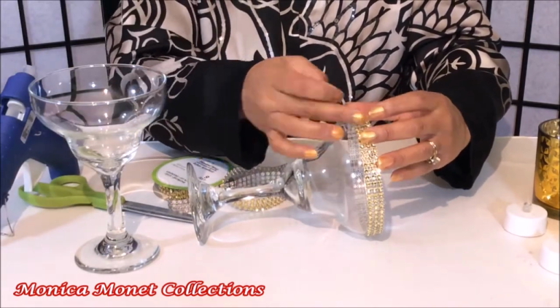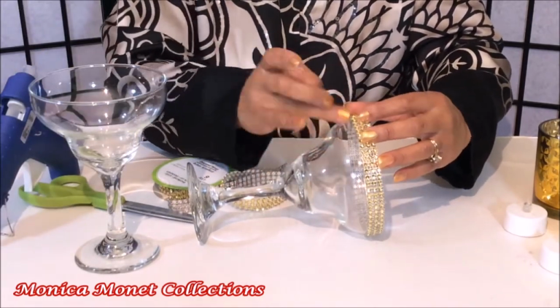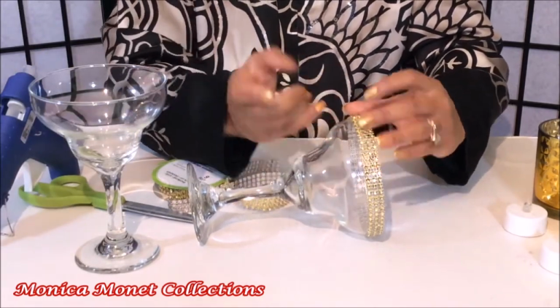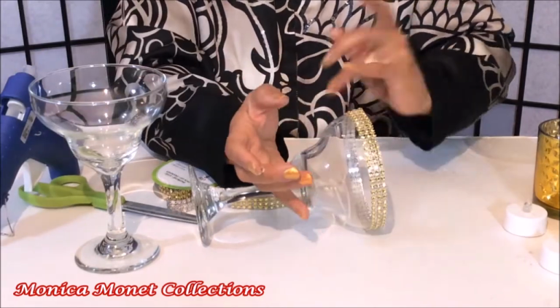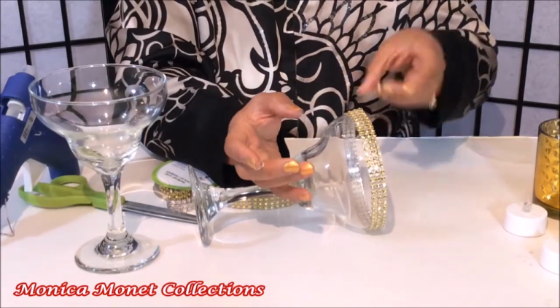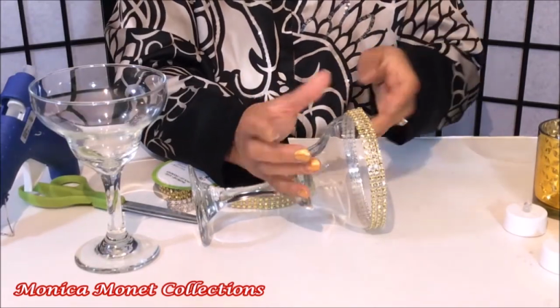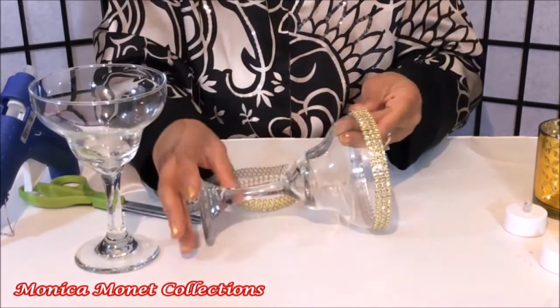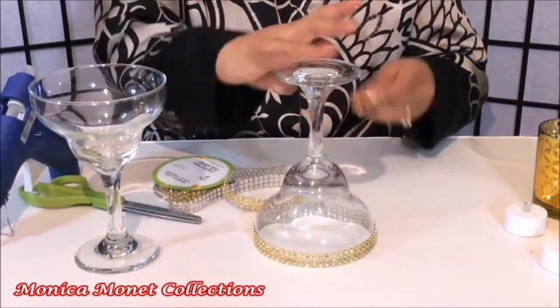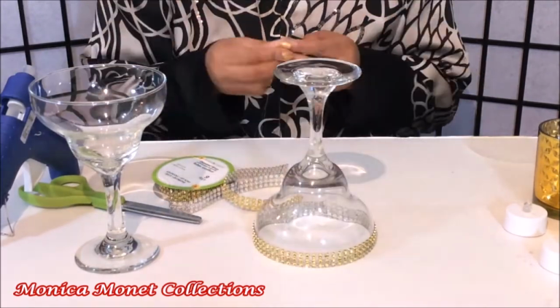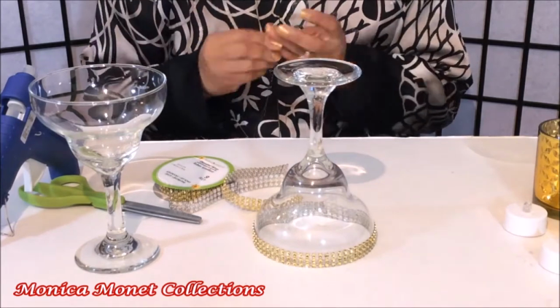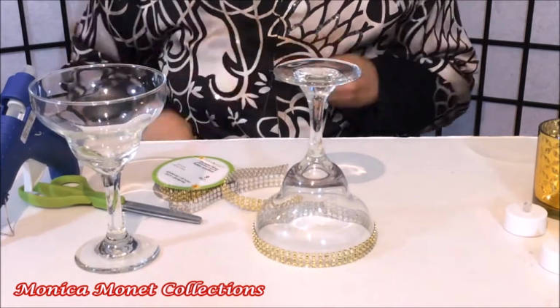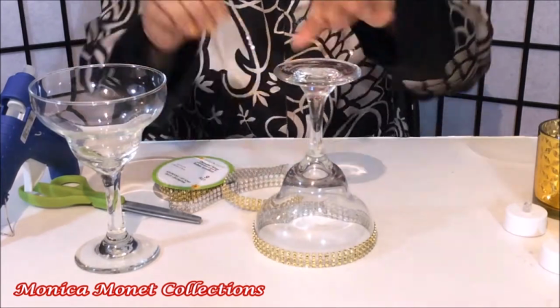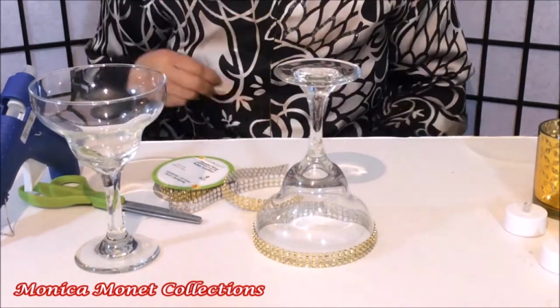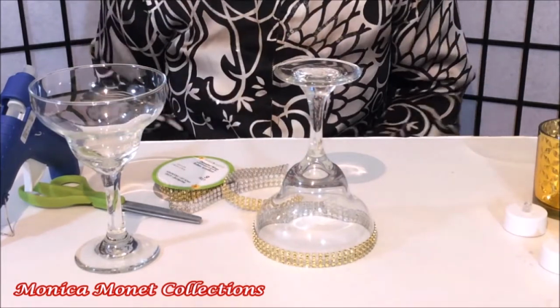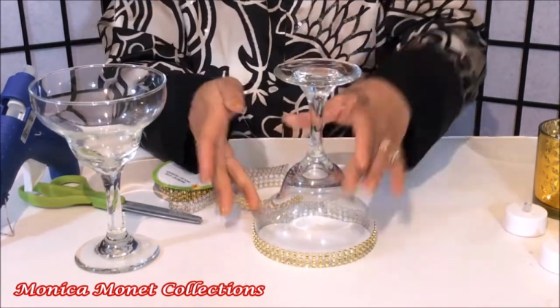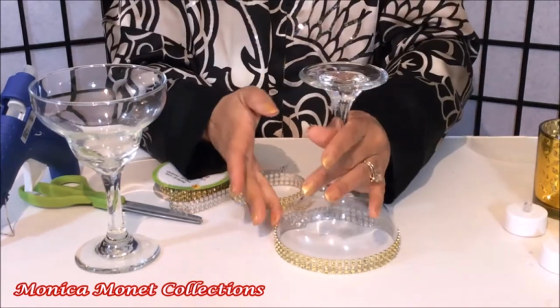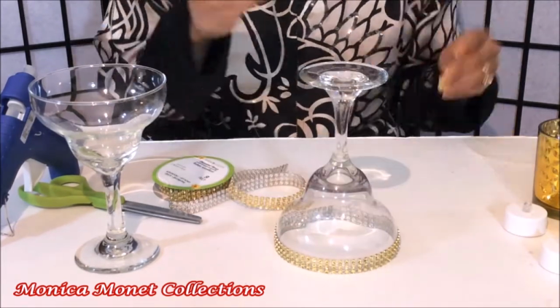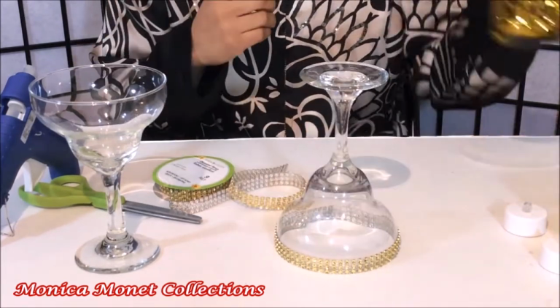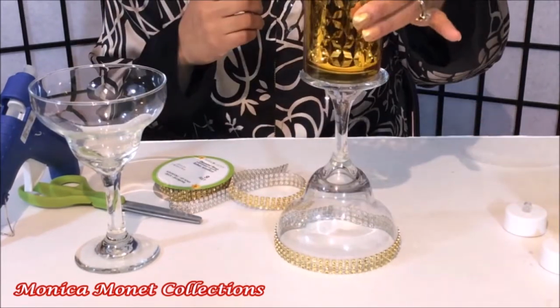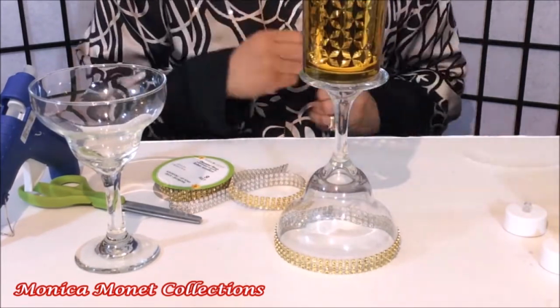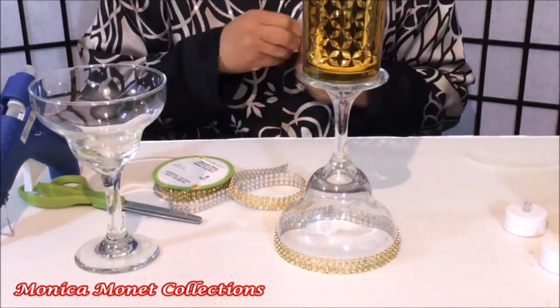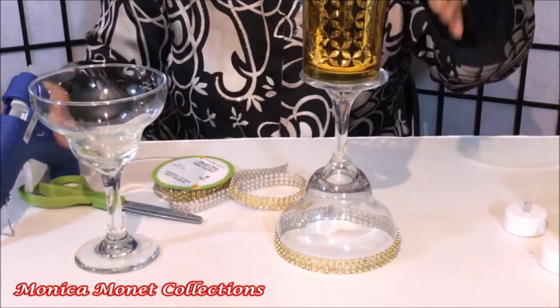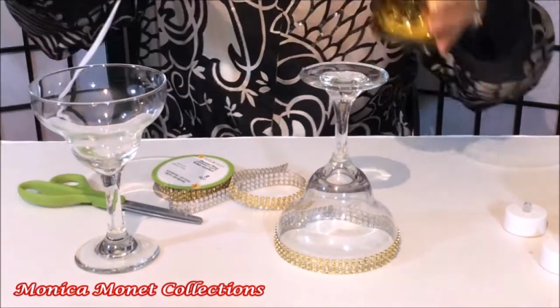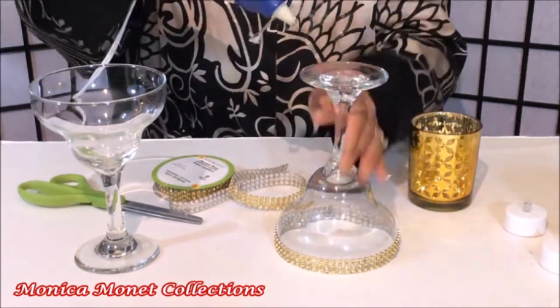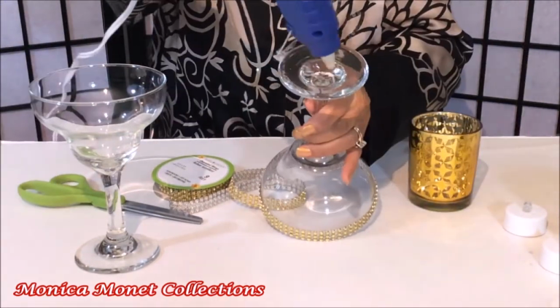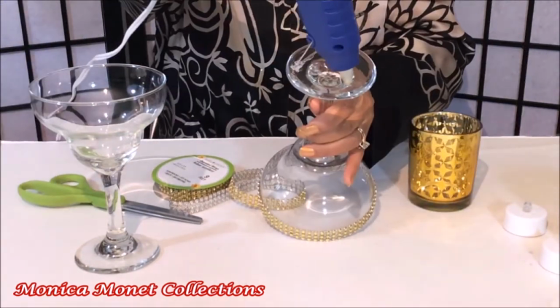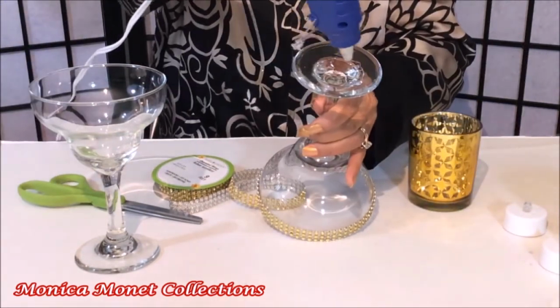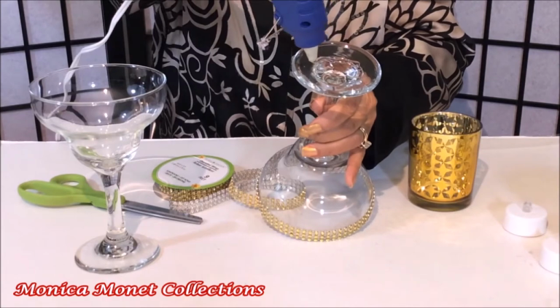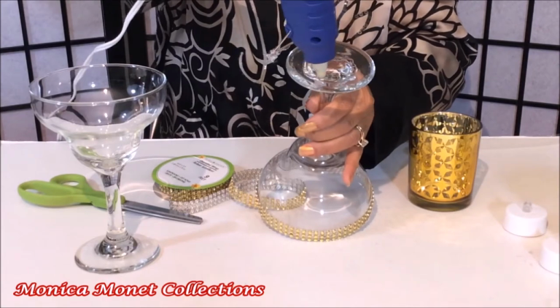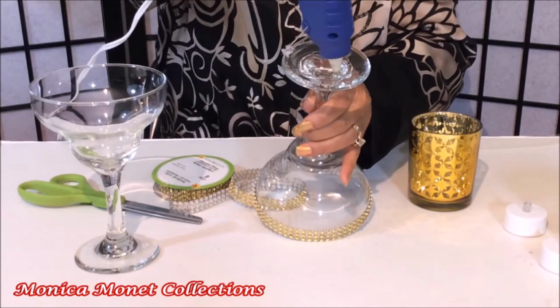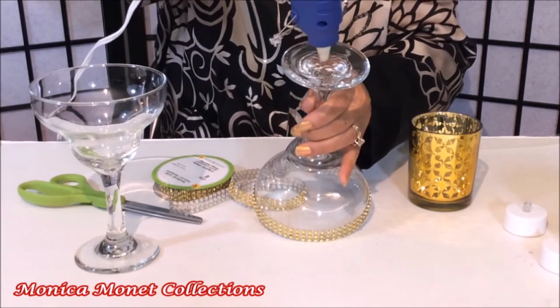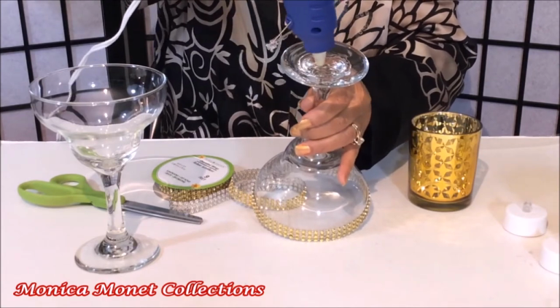Now turn the glass upside down, add glue to the bottom of the glass, and place the candle holder on top.